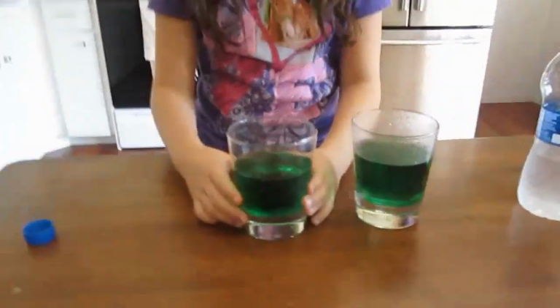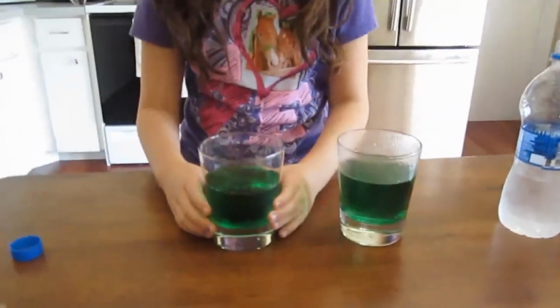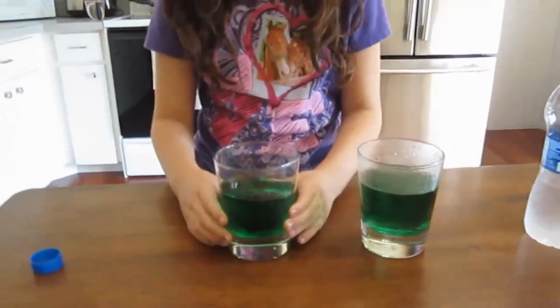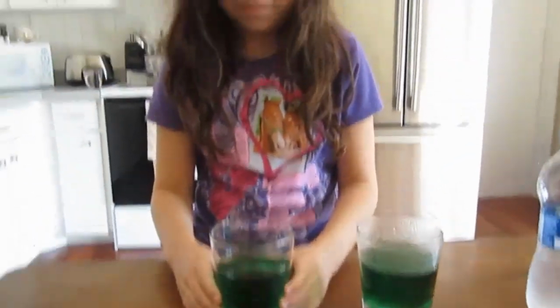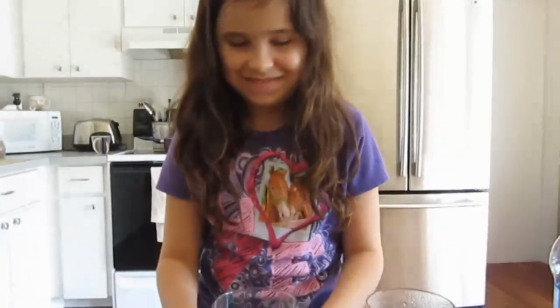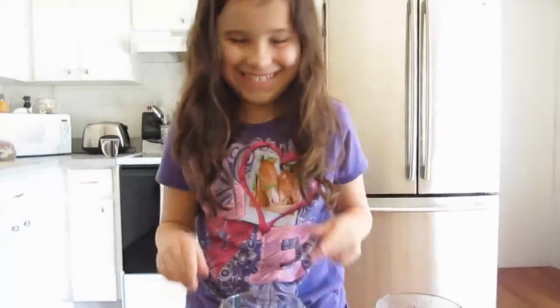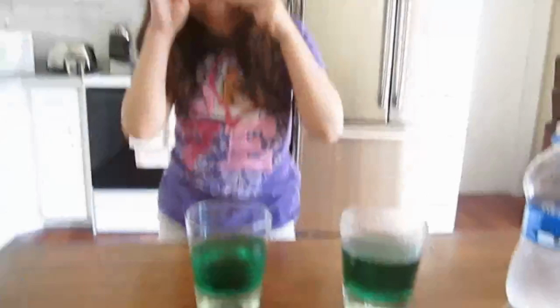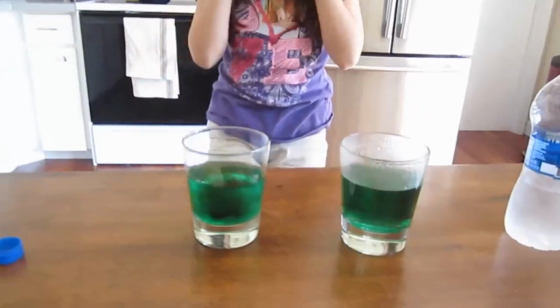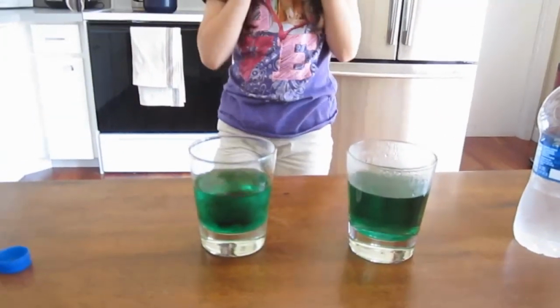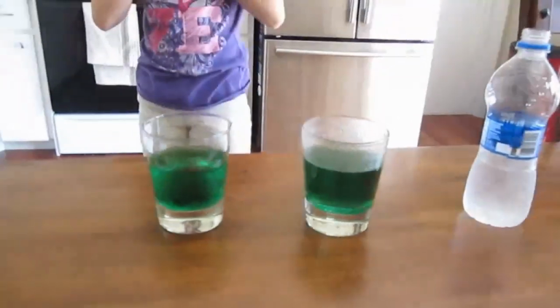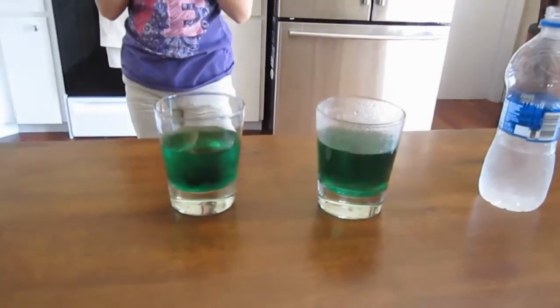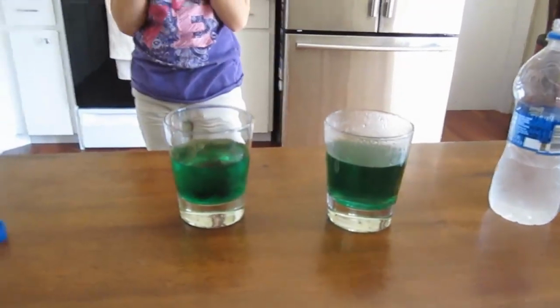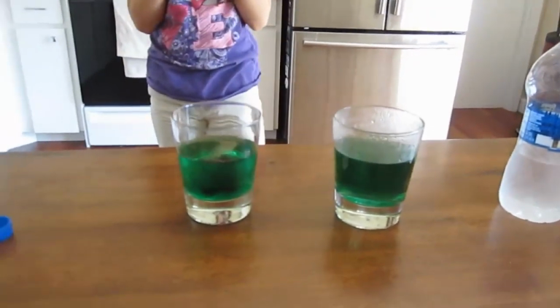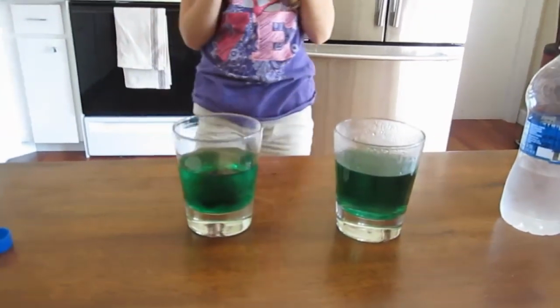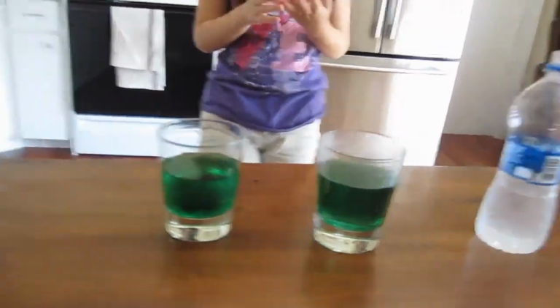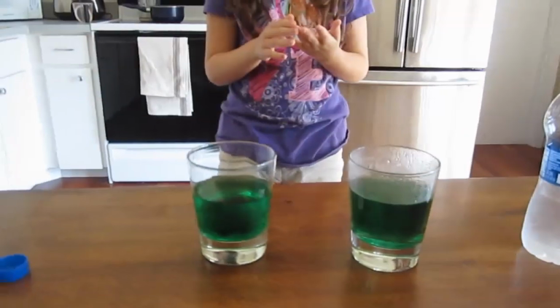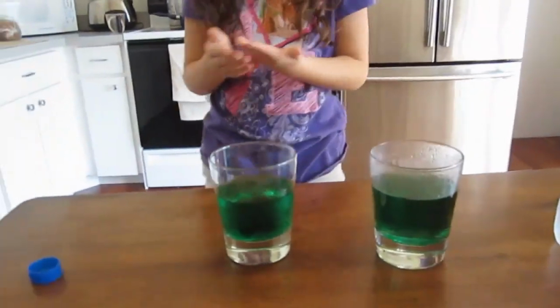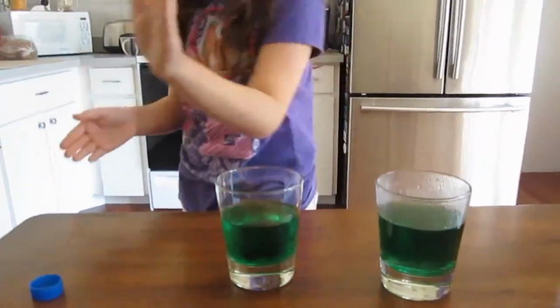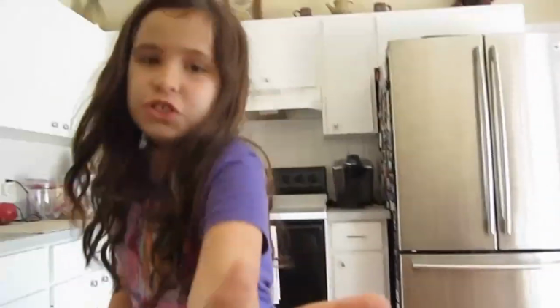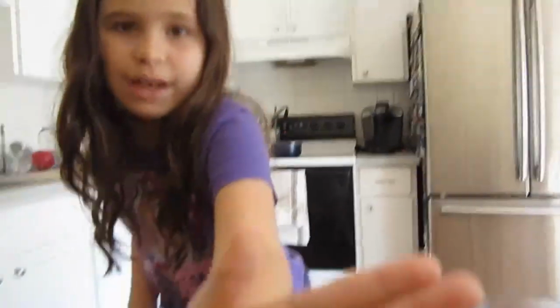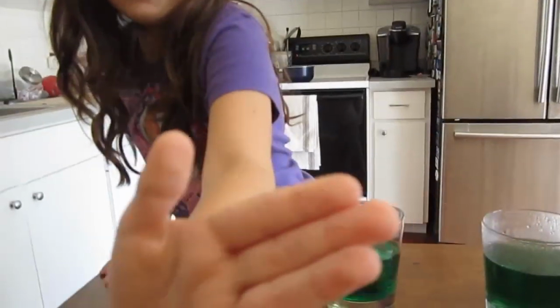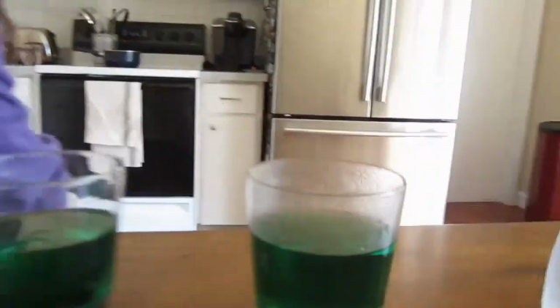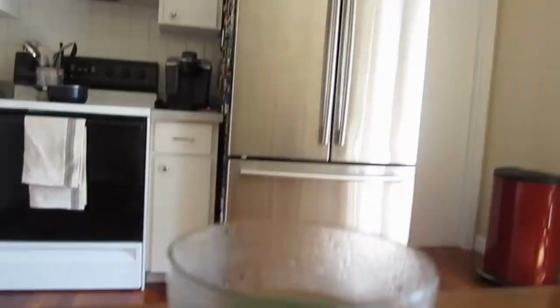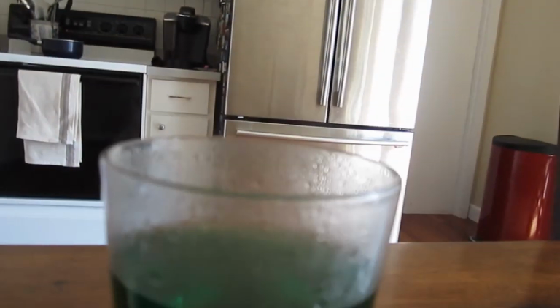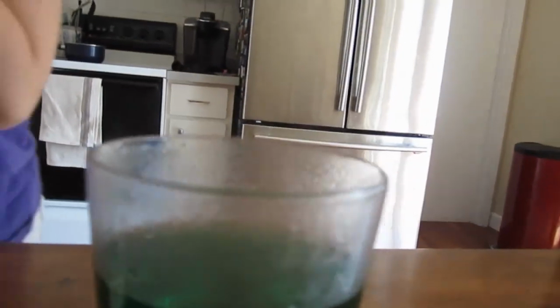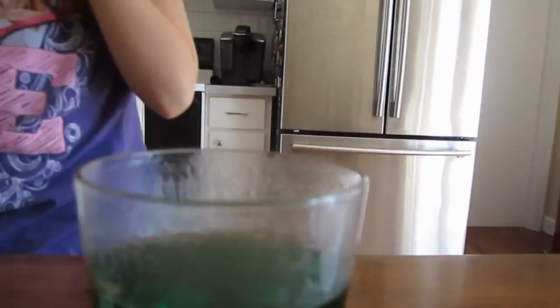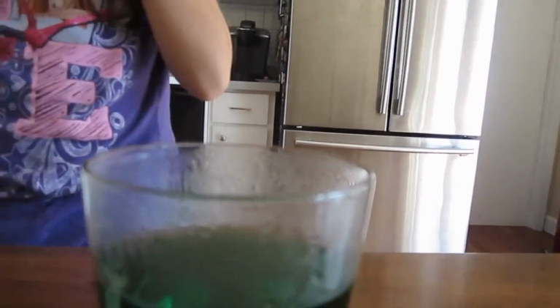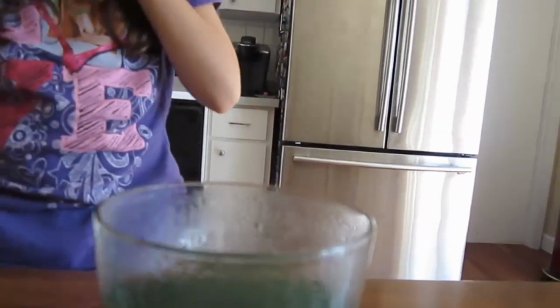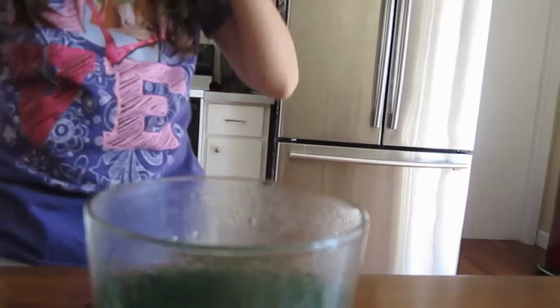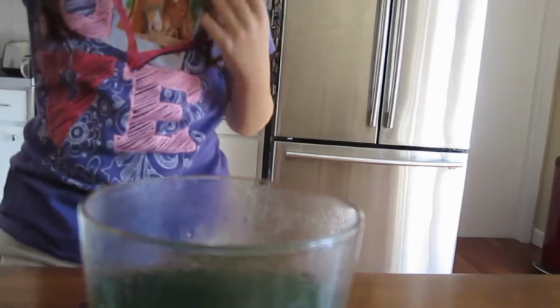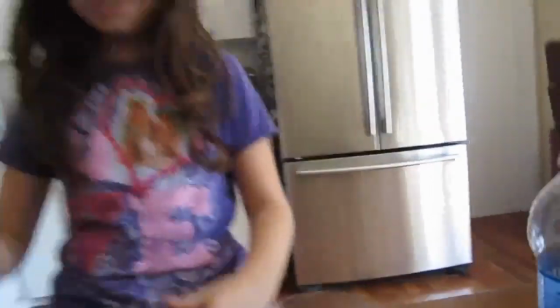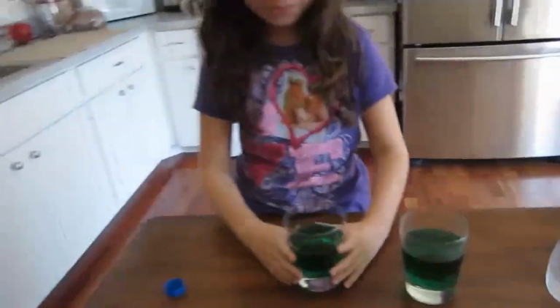I just asked Alex if she wants to drink some of her green water. She doesn't want to drink the hot water. That's for sure — because with my fingers on it, my fingers are still red. It's still steaming. I don't know if you guys can see.